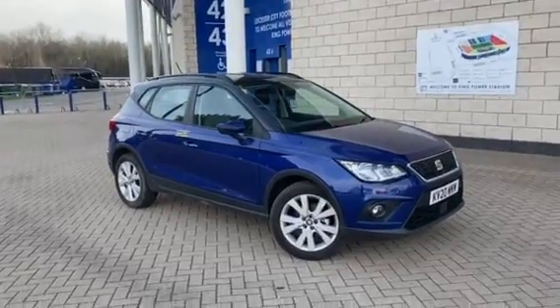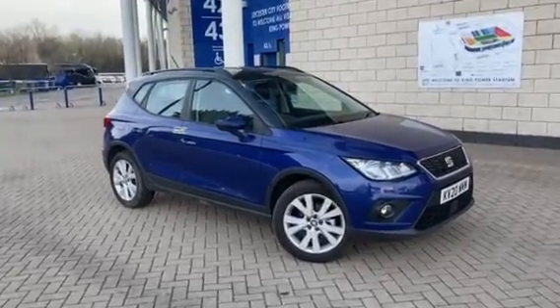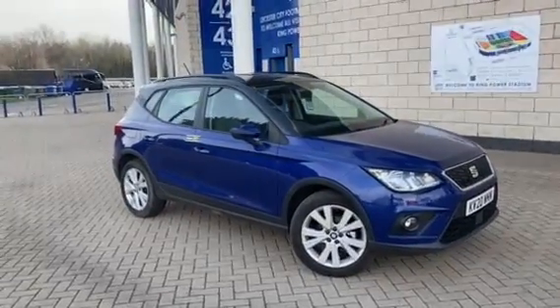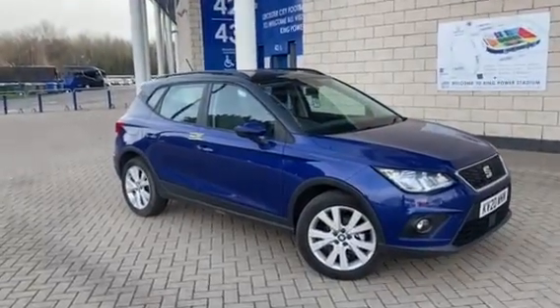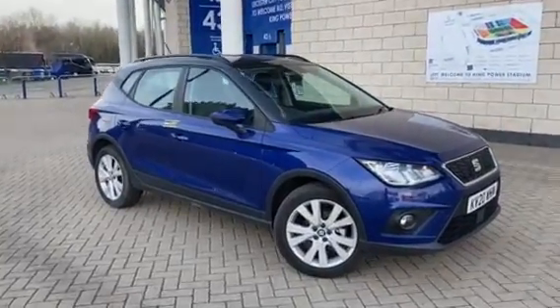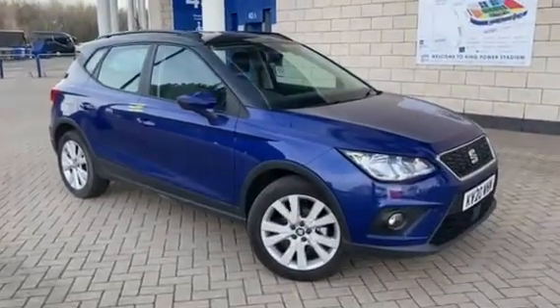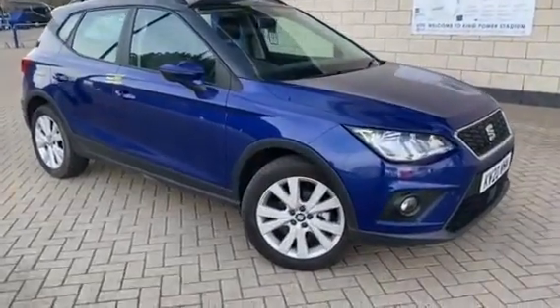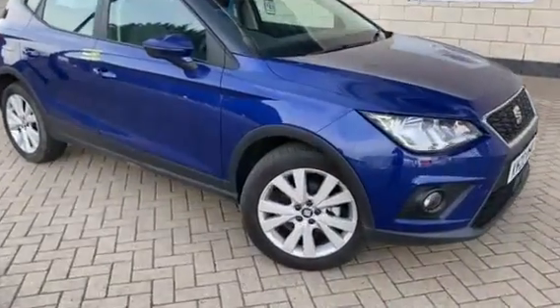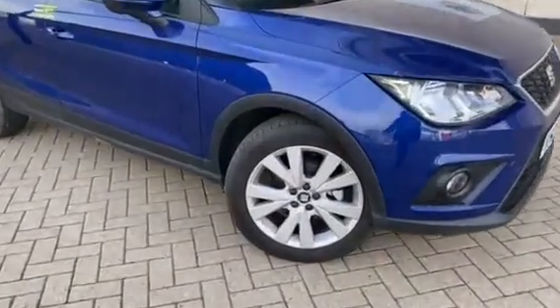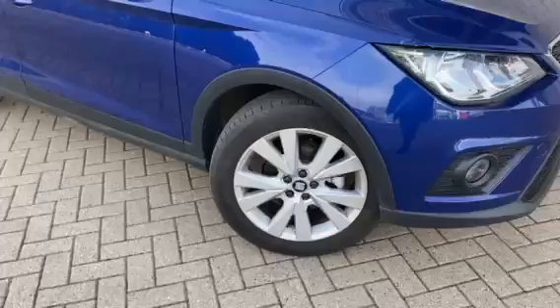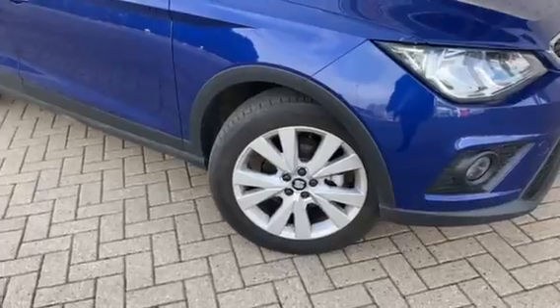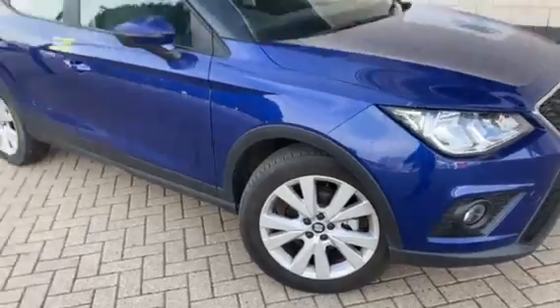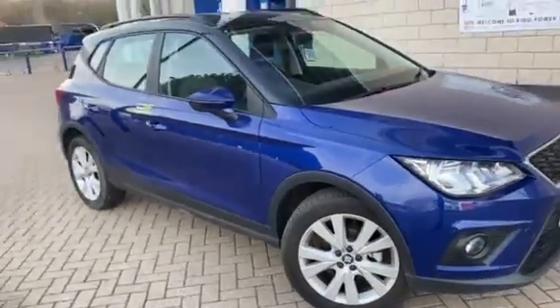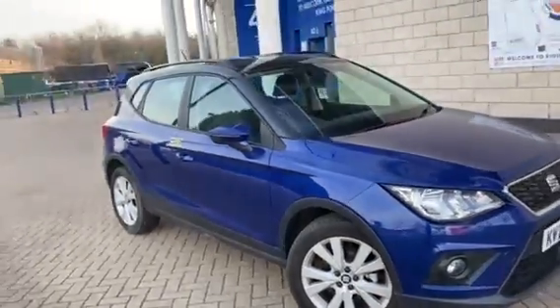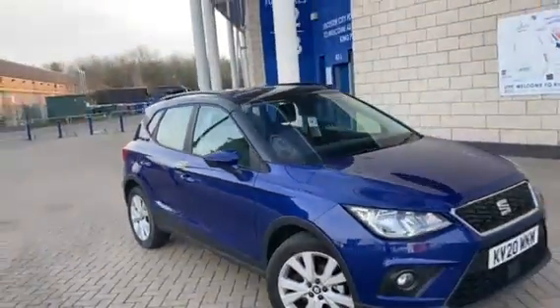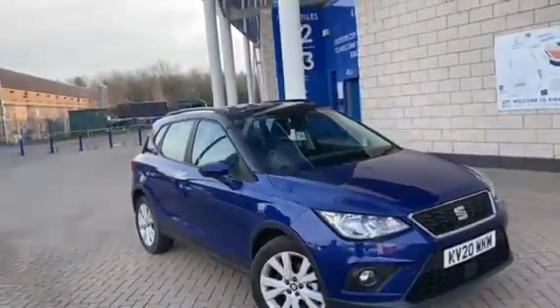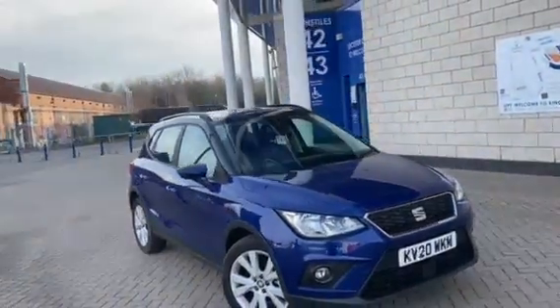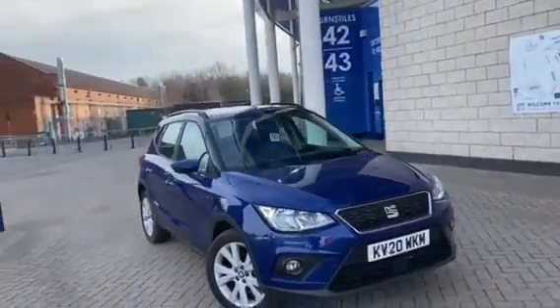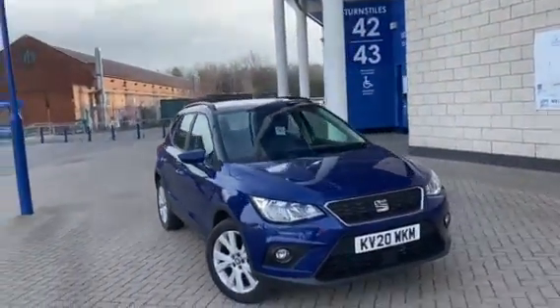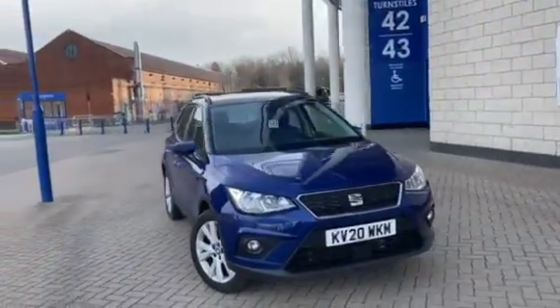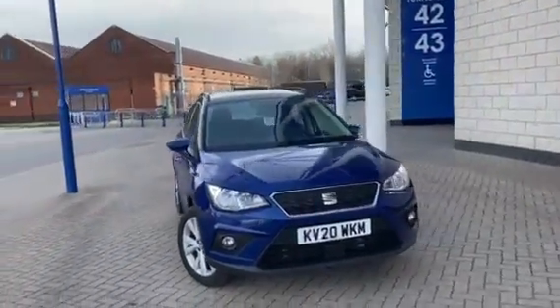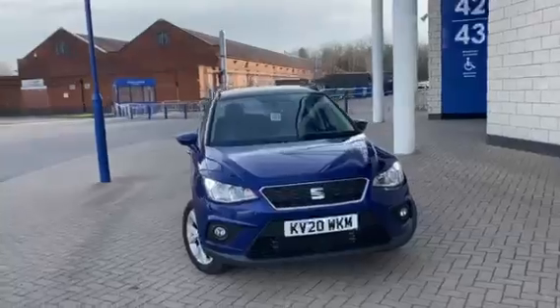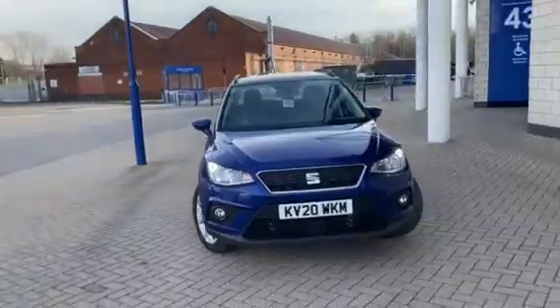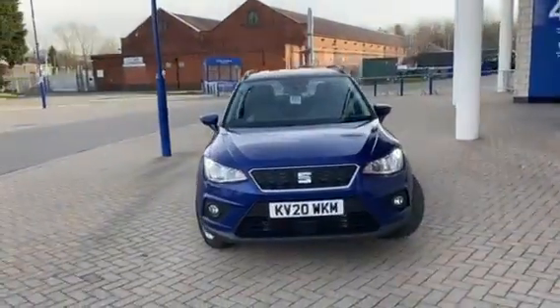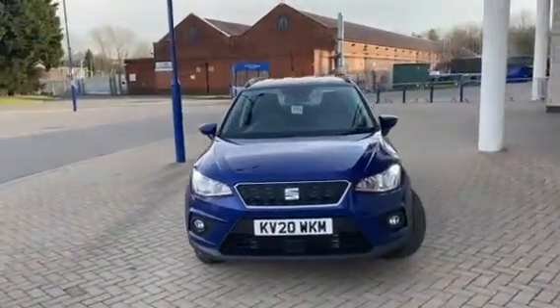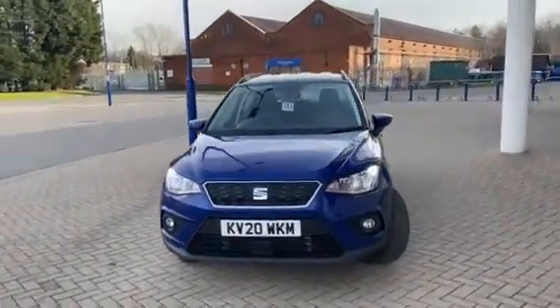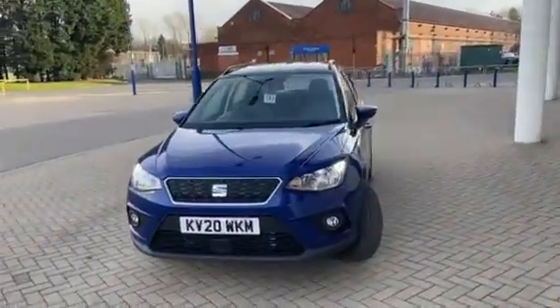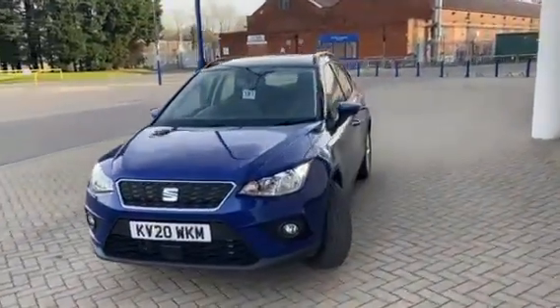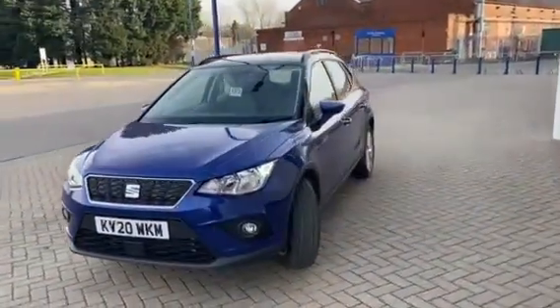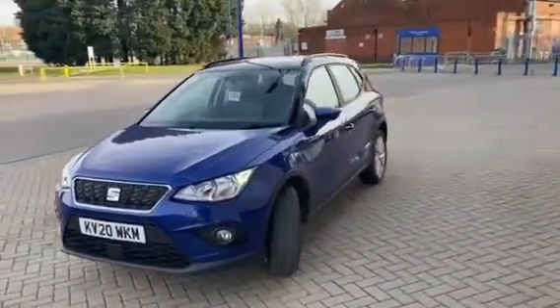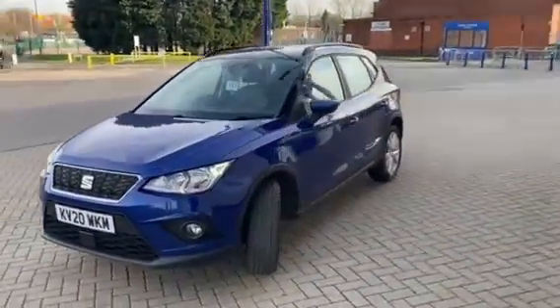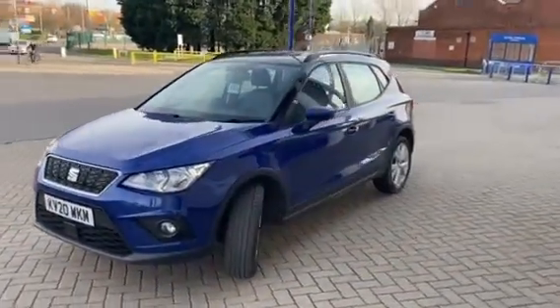This is the SE Technology trim, which features a fantastic set of alloys just here. Showing around the front of the car, it's in the lovely mystery metallic blue body and also features the metallic midnight black roof.